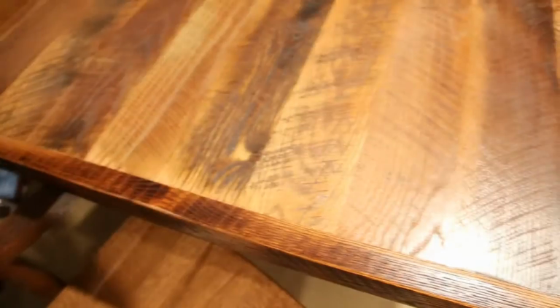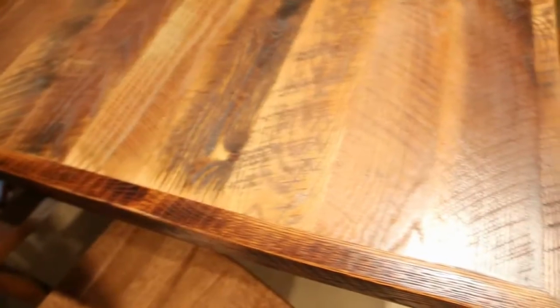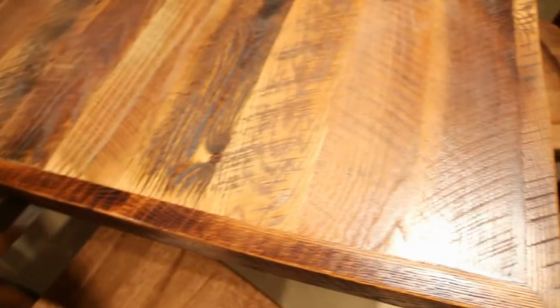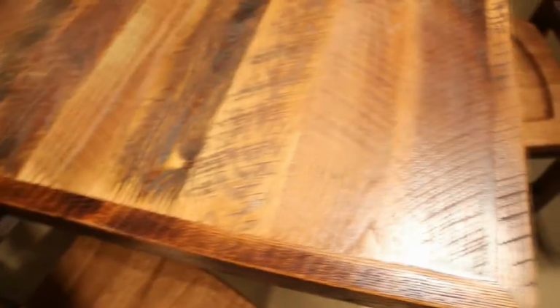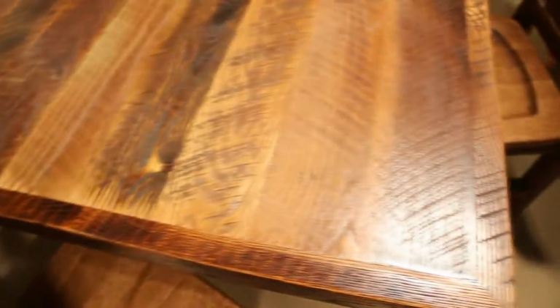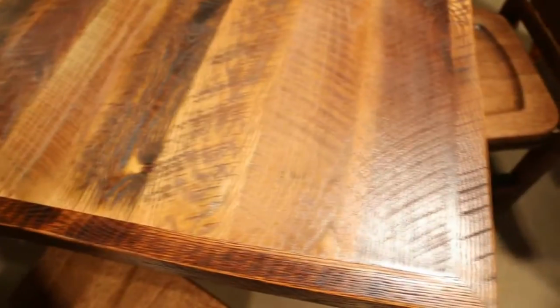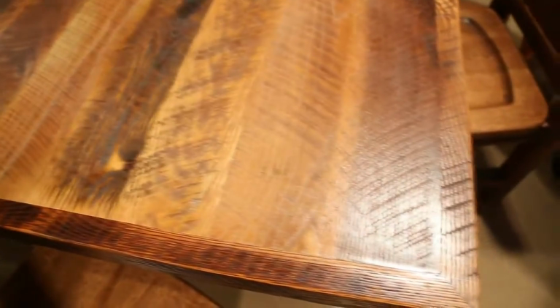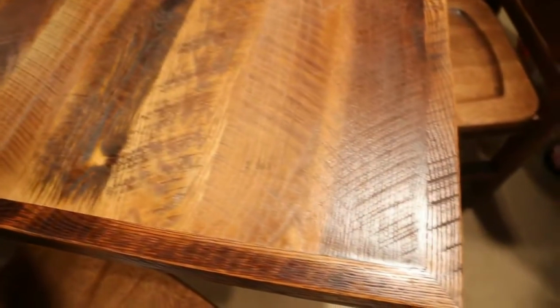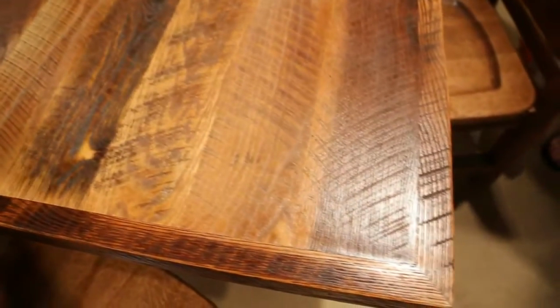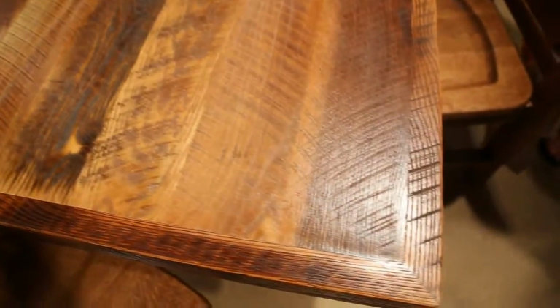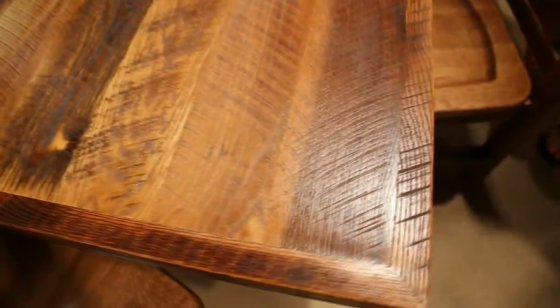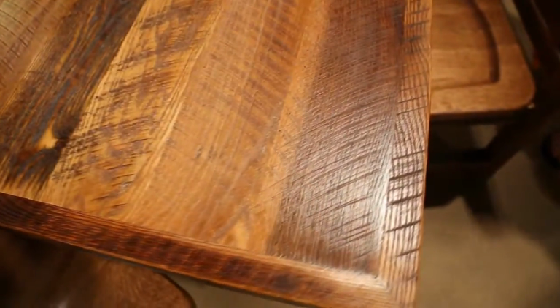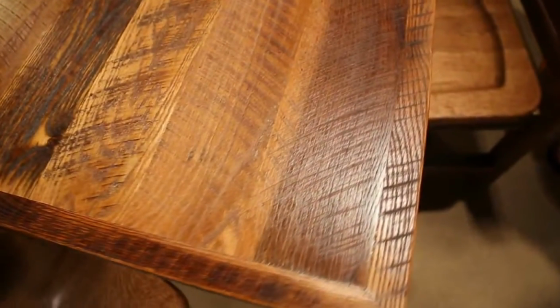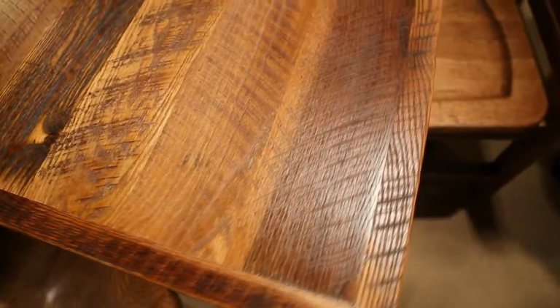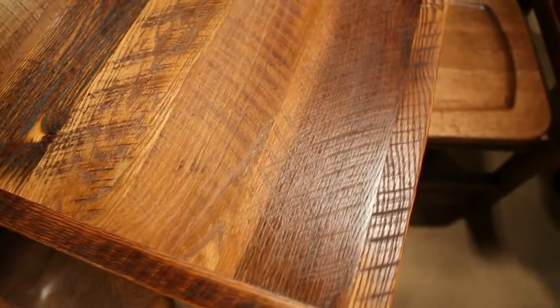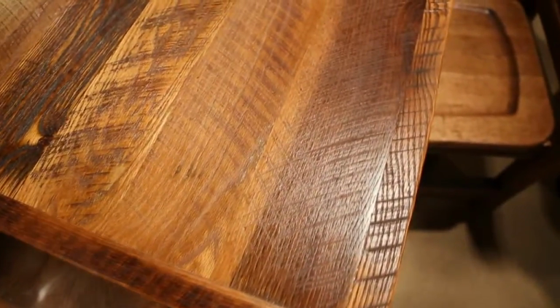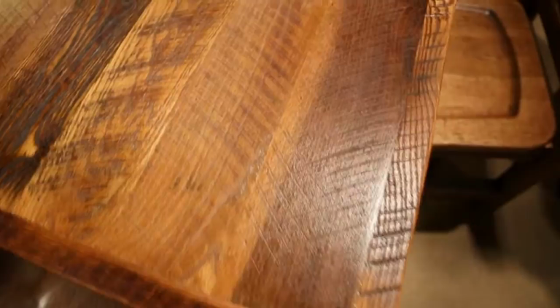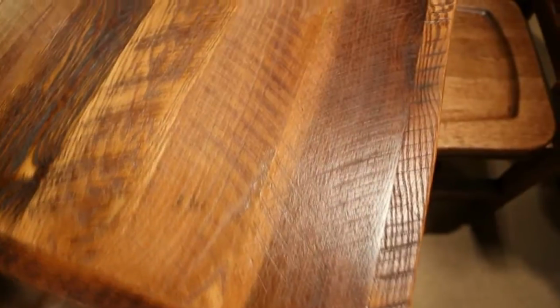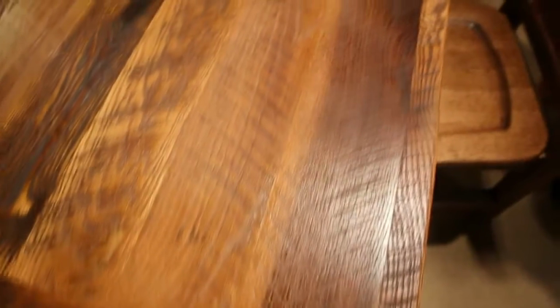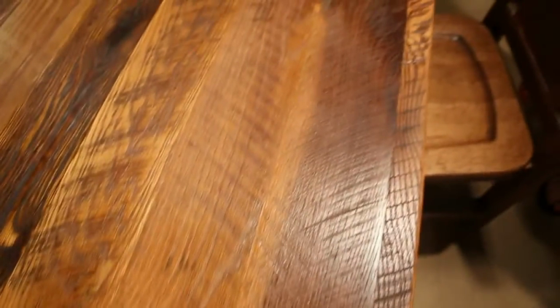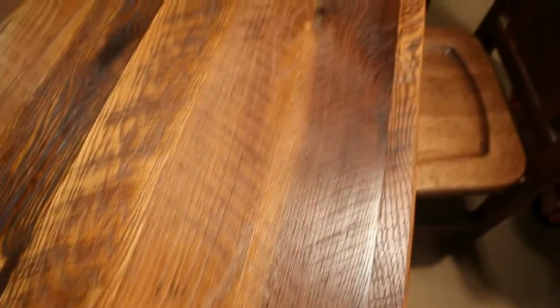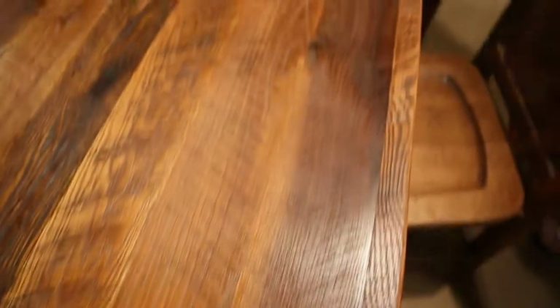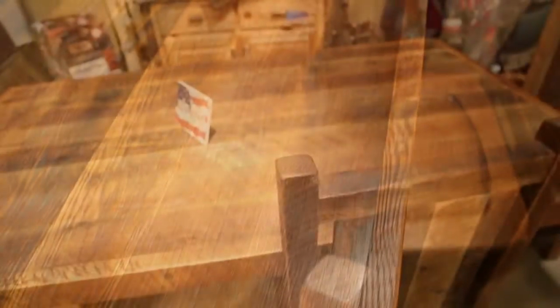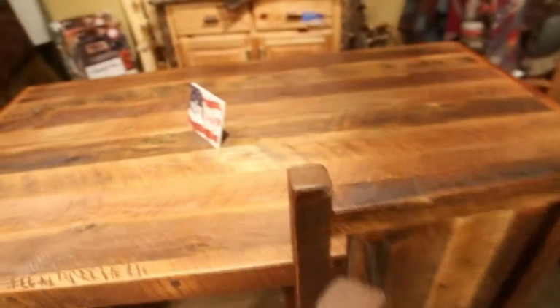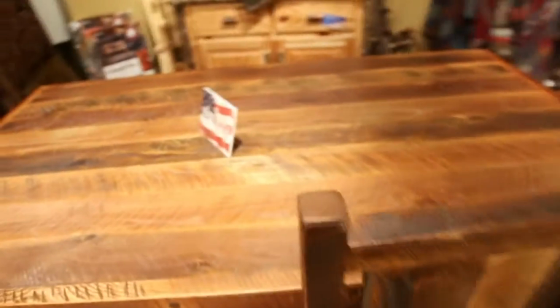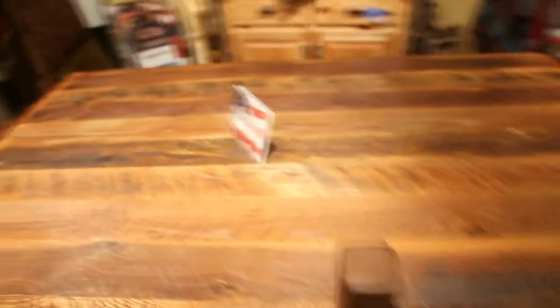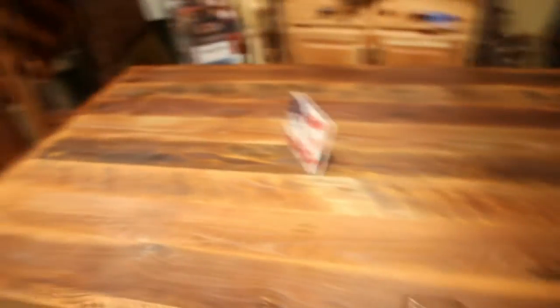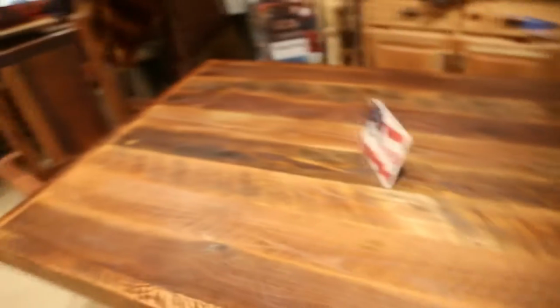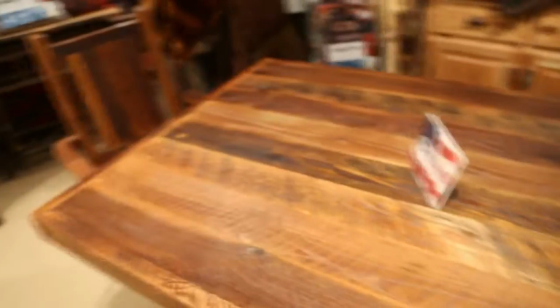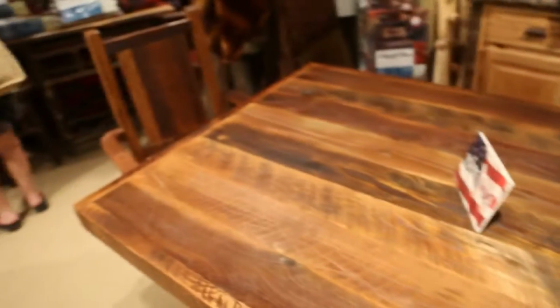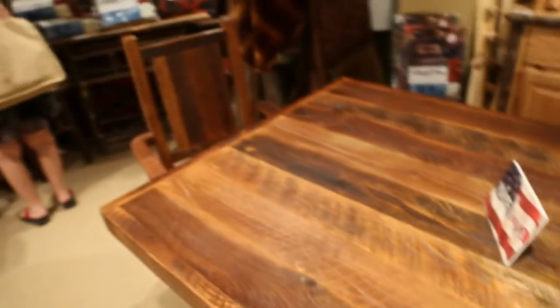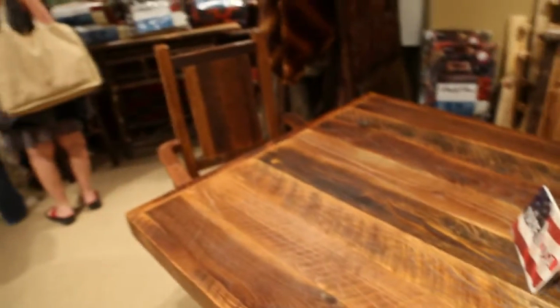This table is available in five sizes and three different tops. For a tabletop with a more finished look, there are two other options available: the standard or antique oak. Pictures of both are available on our website.